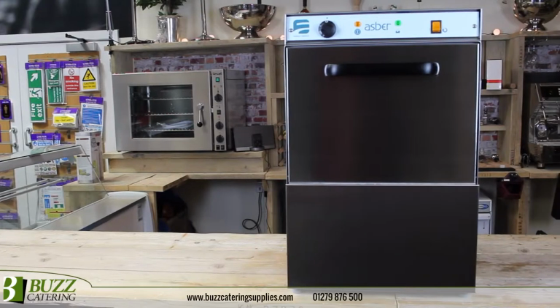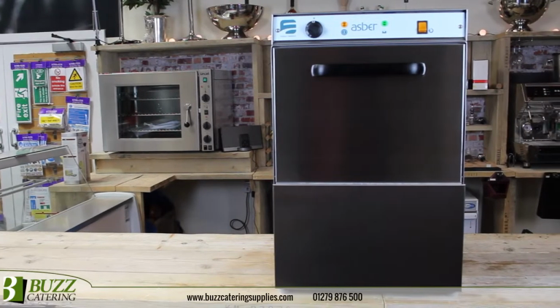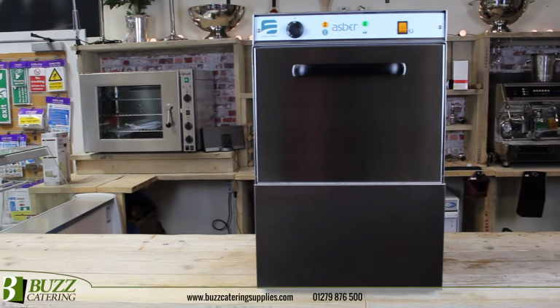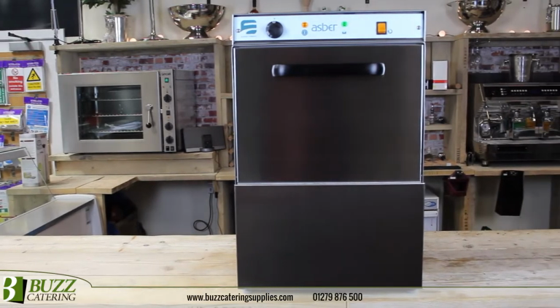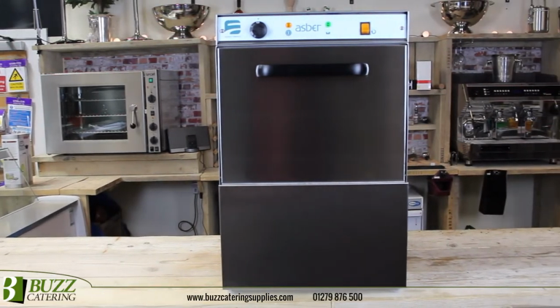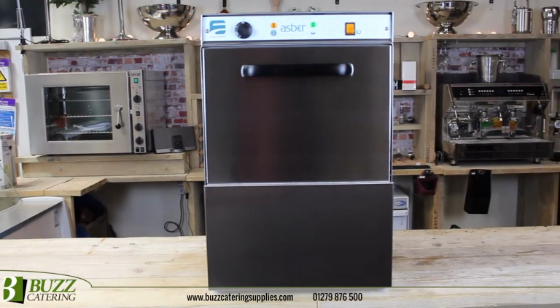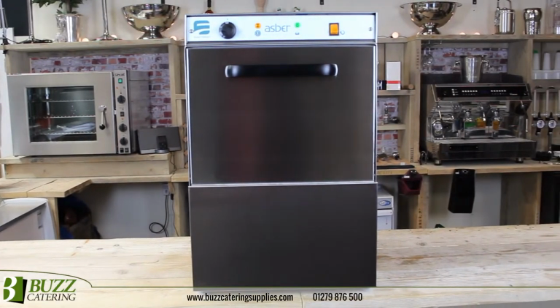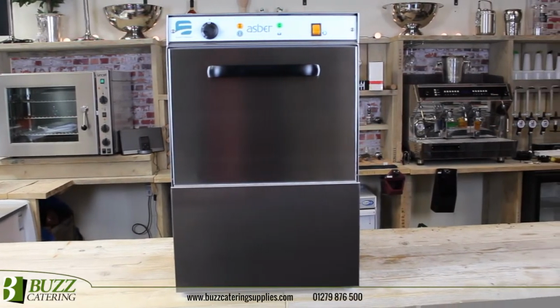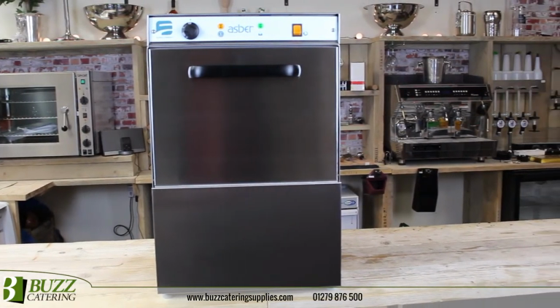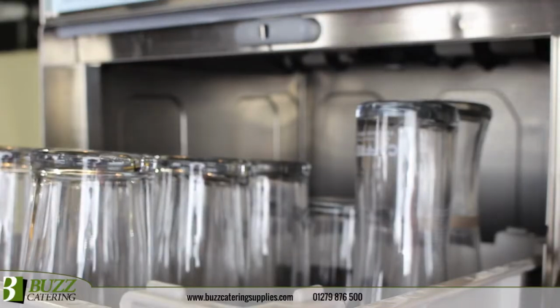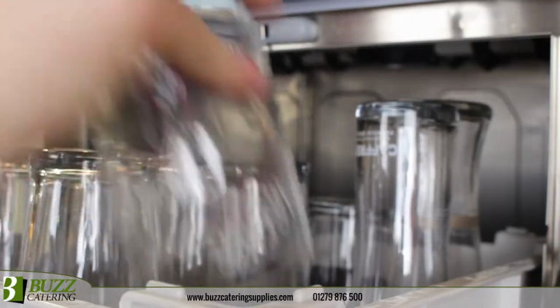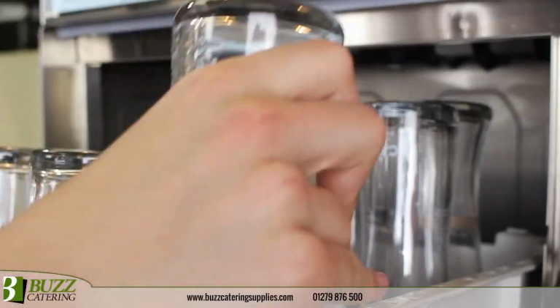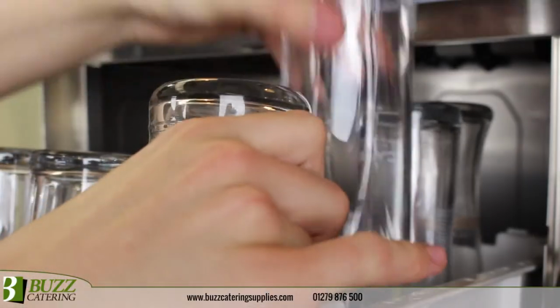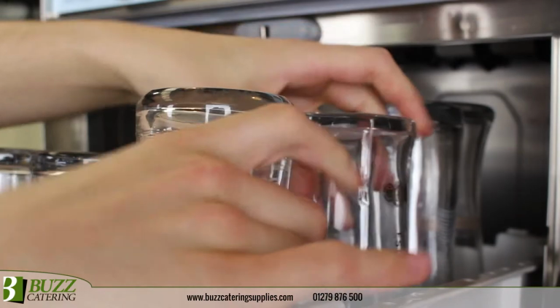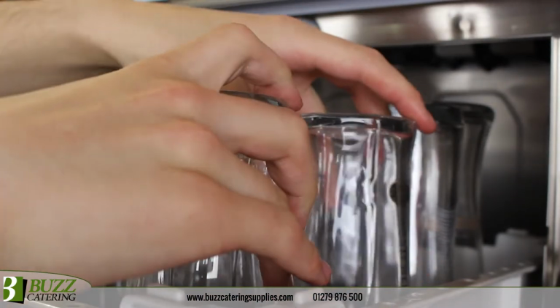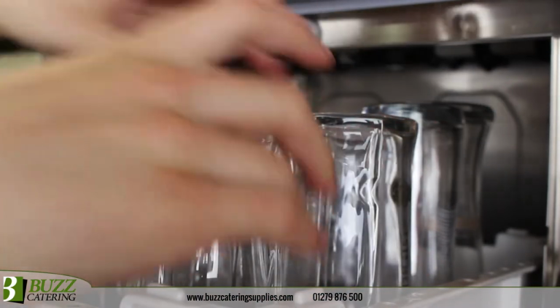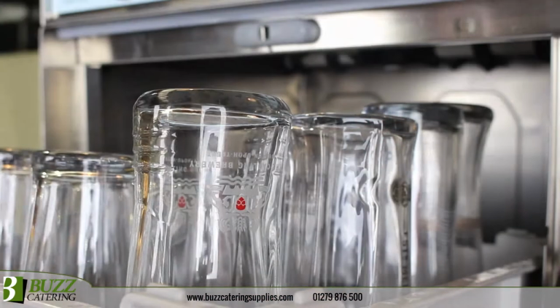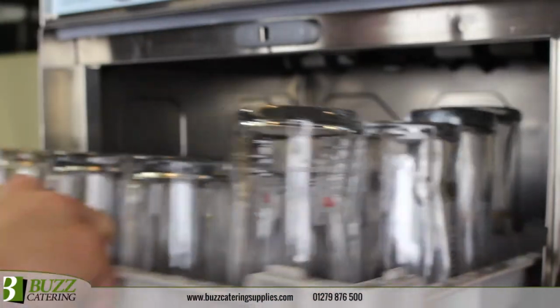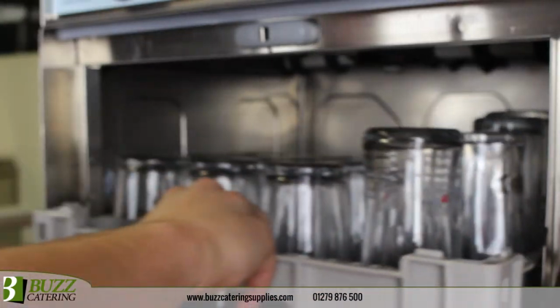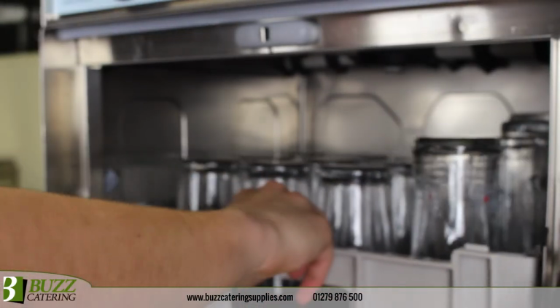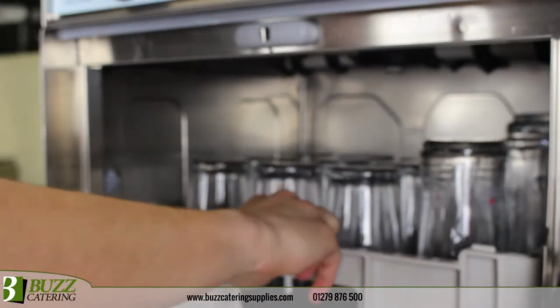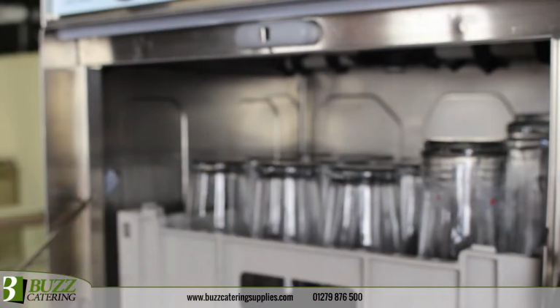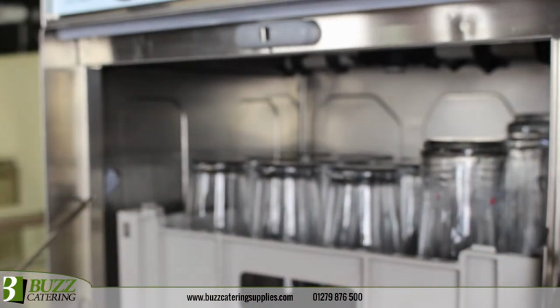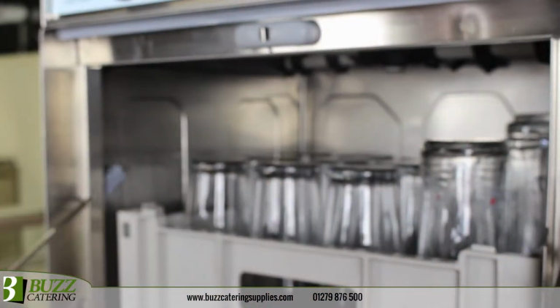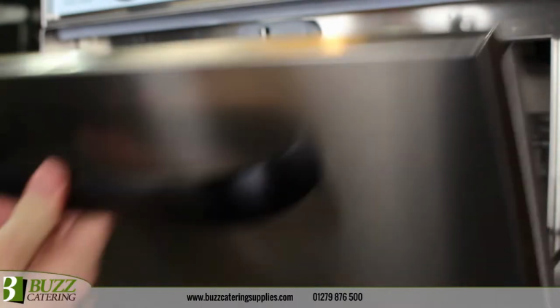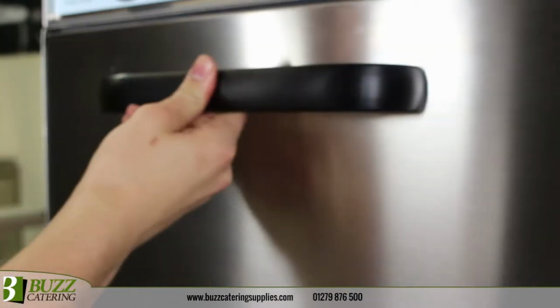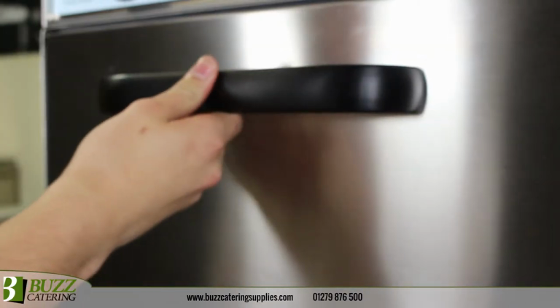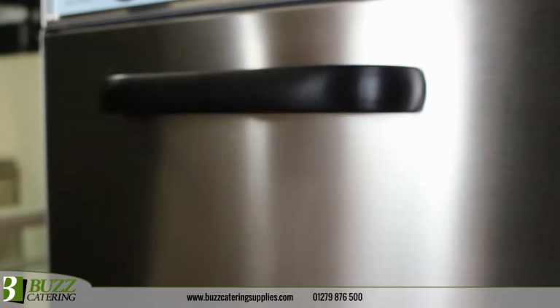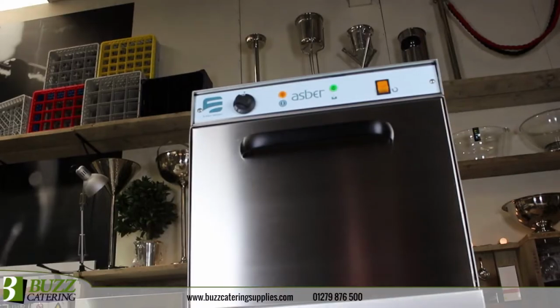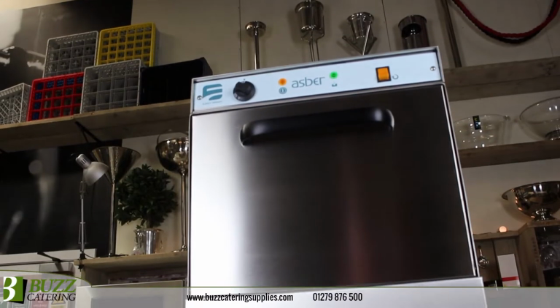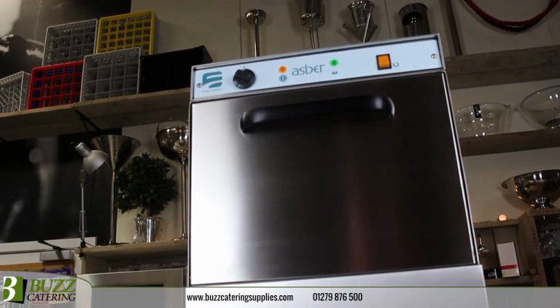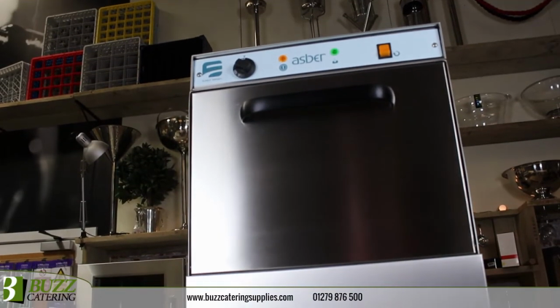The stainless steel structure and double walled door ensures soundproofing, ideal for front of house installations. Despite a small size, the machine accepts a standard 400 millimetre basket and a massive 270 millimetre clear entry height, allowing even large beer and wine glasses to be washed.